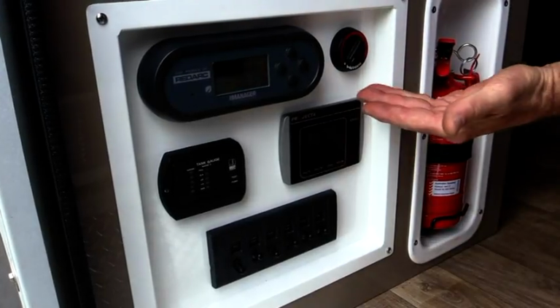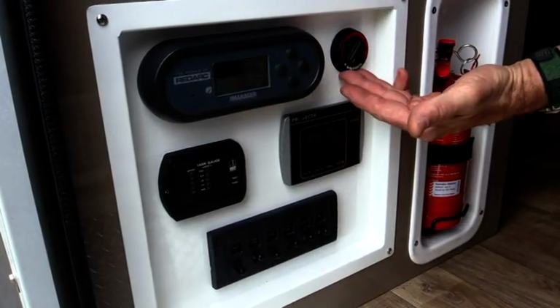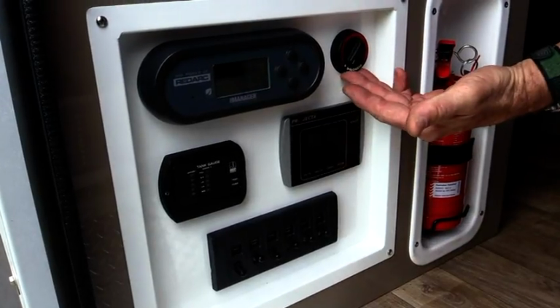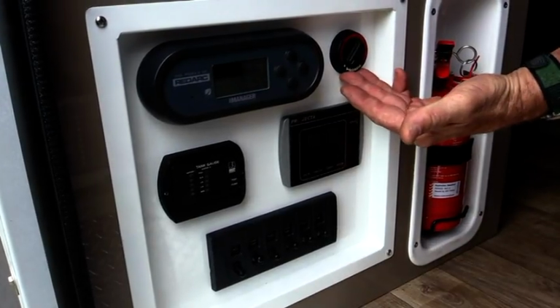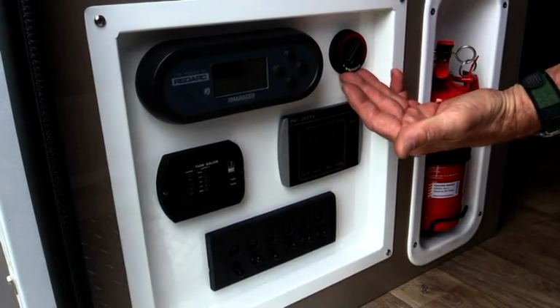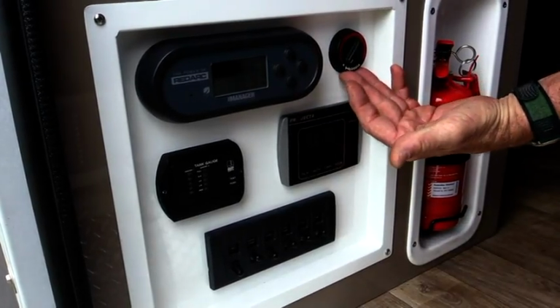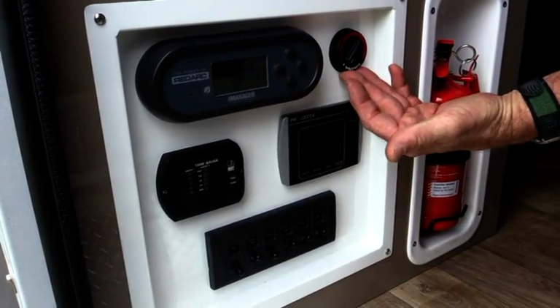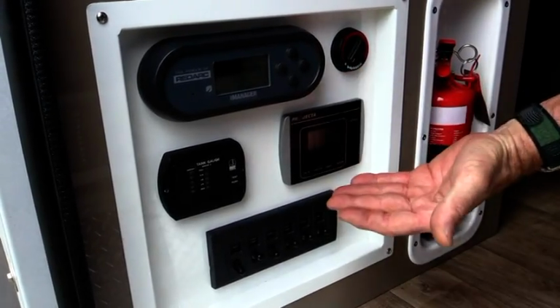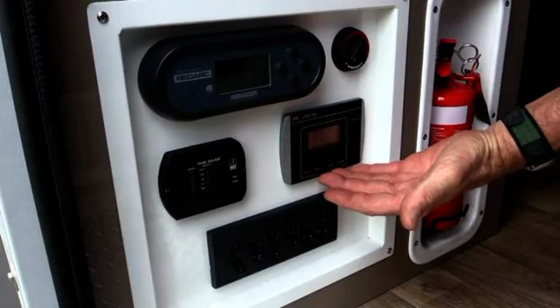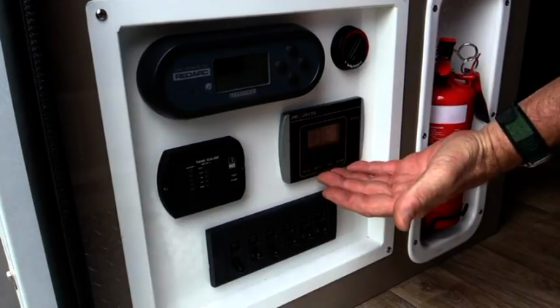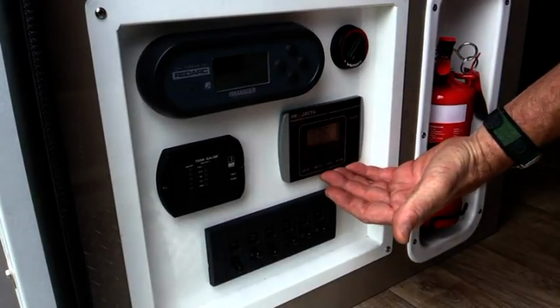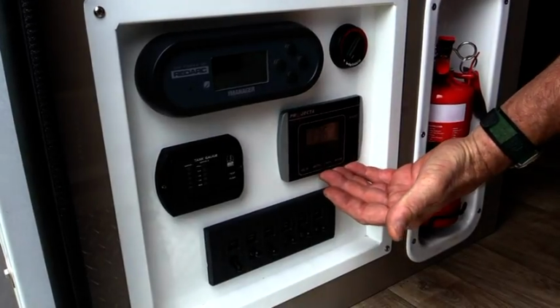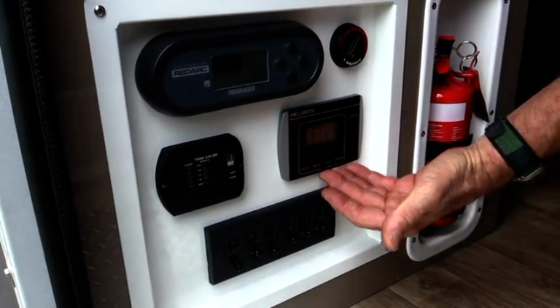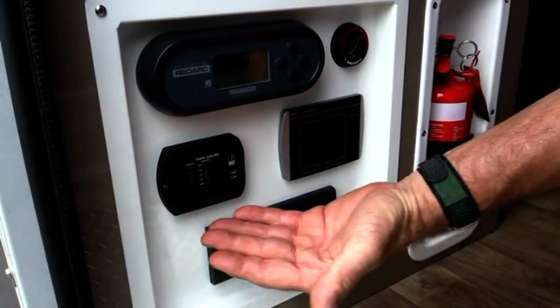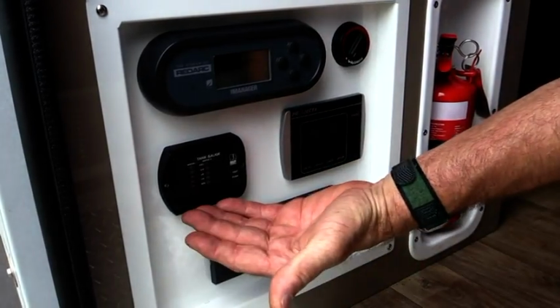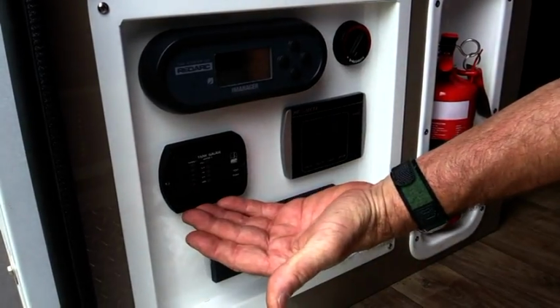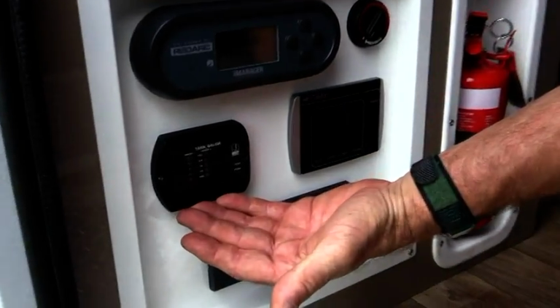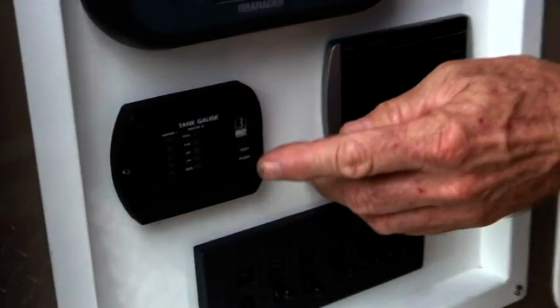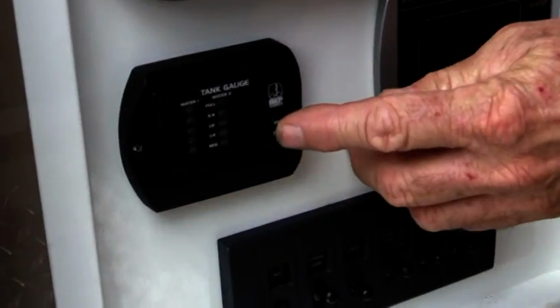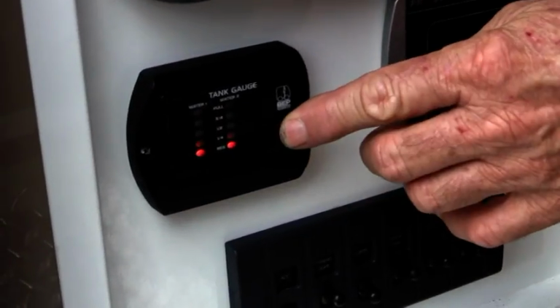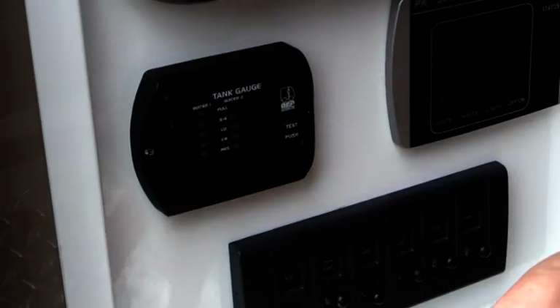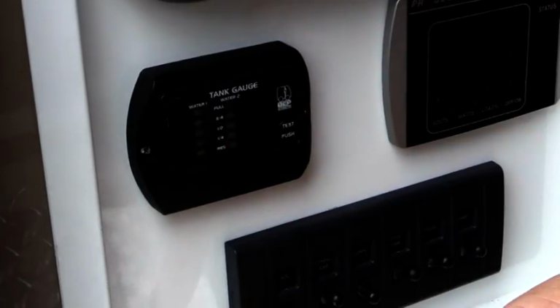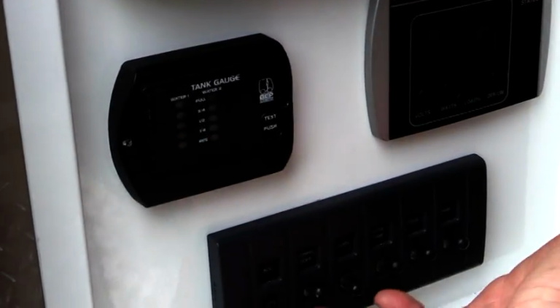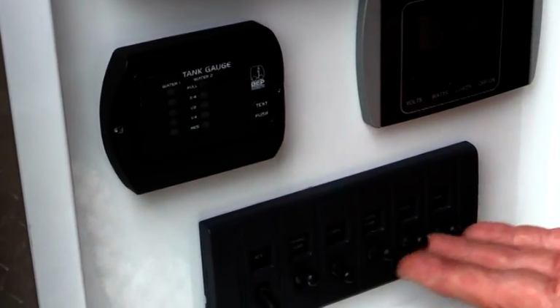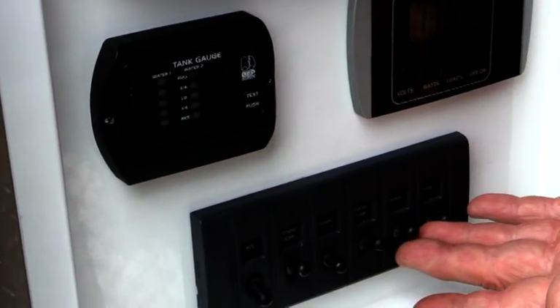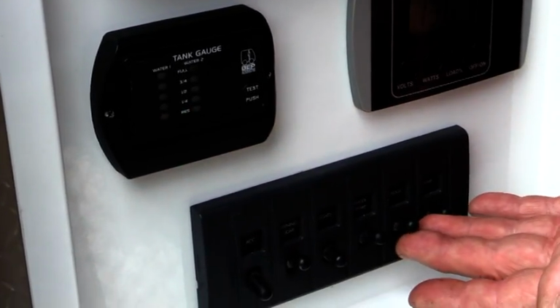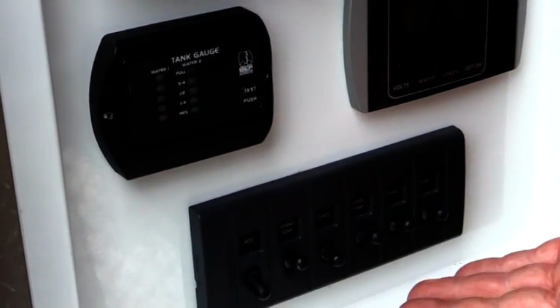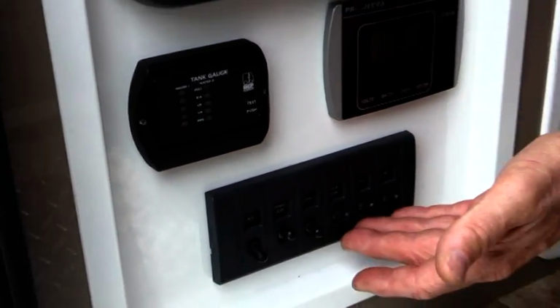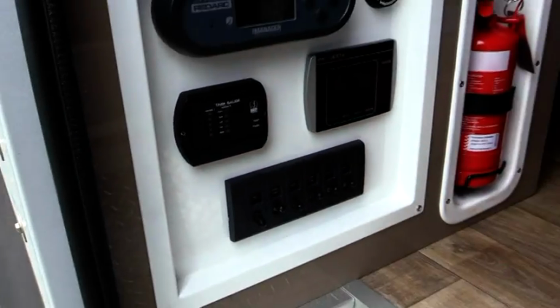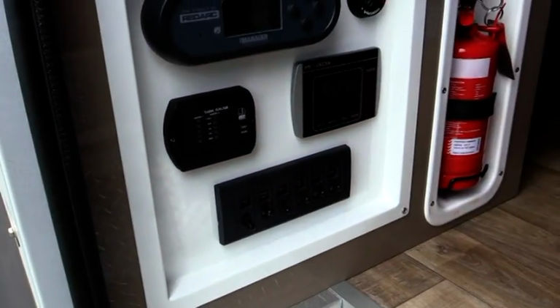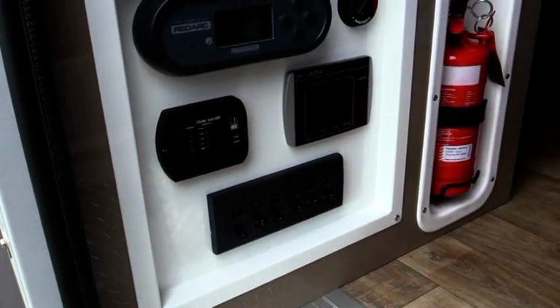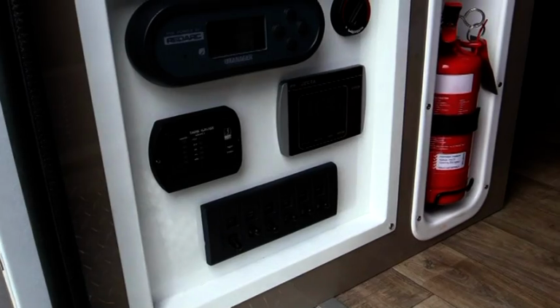The optional Webasco diesel heater, the 1000 watt projector inverter, water tank monitors, and all the switching systems for turning lights, water pumps, and fridges on and off.